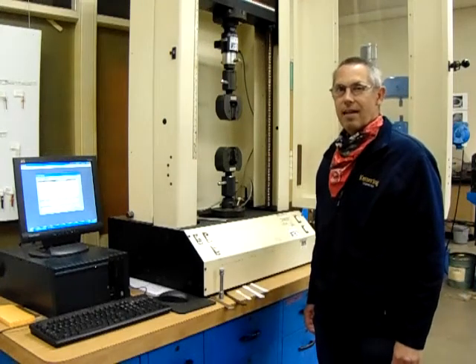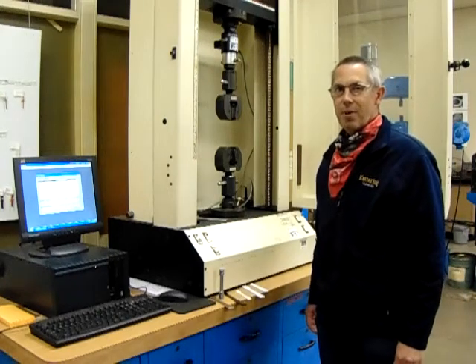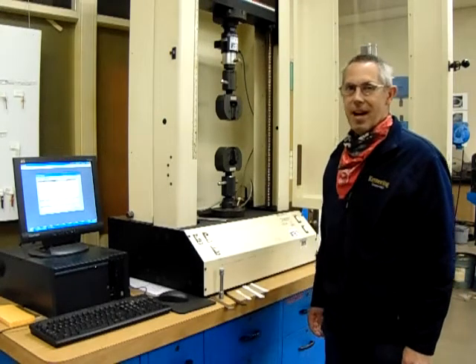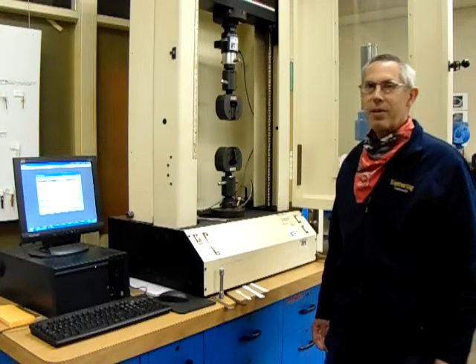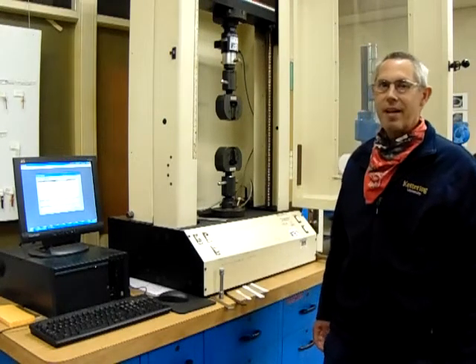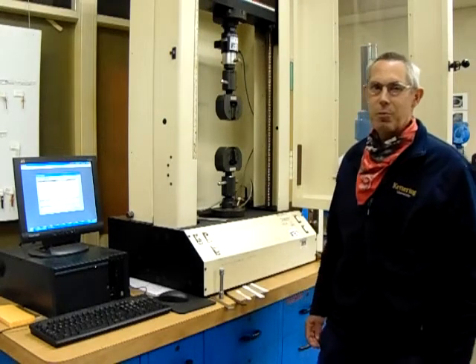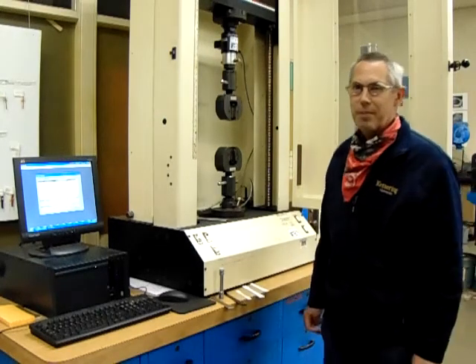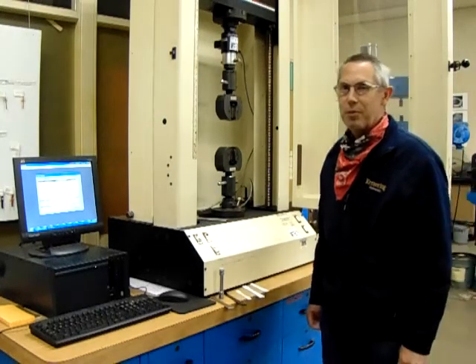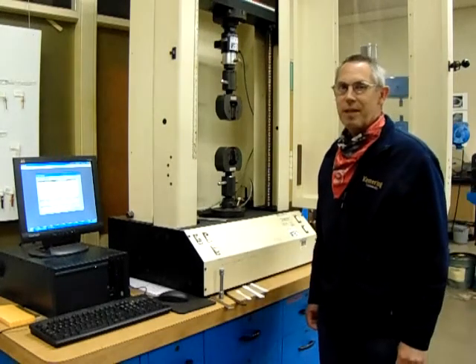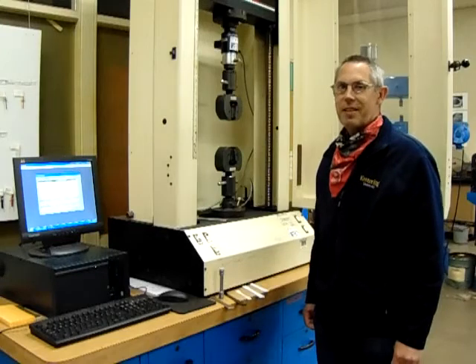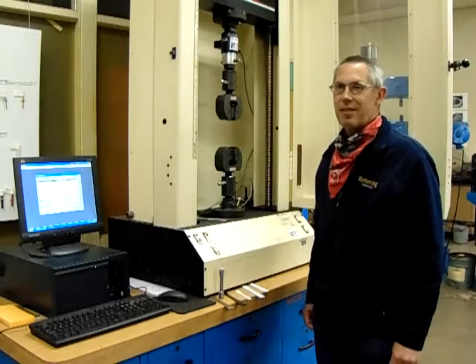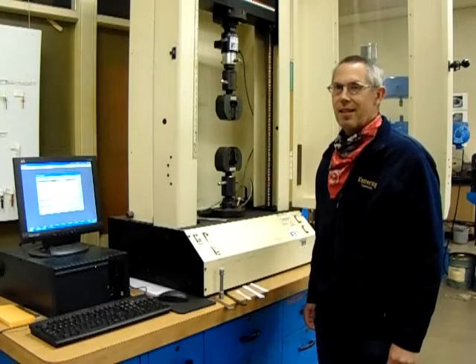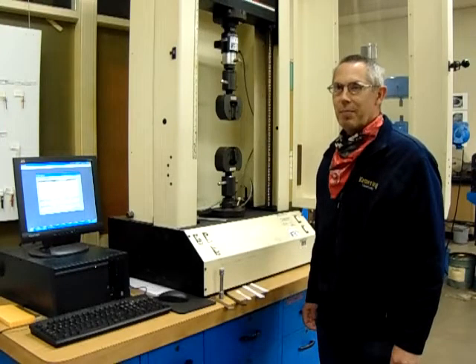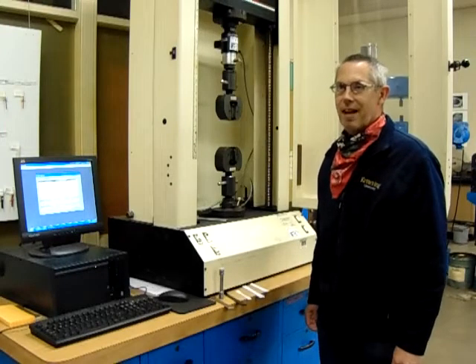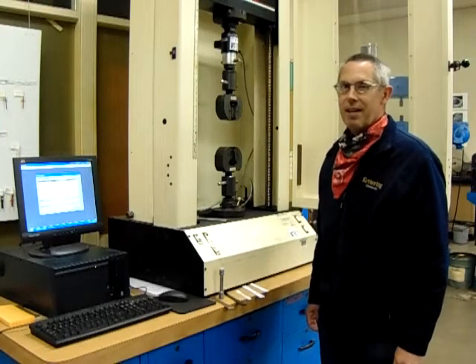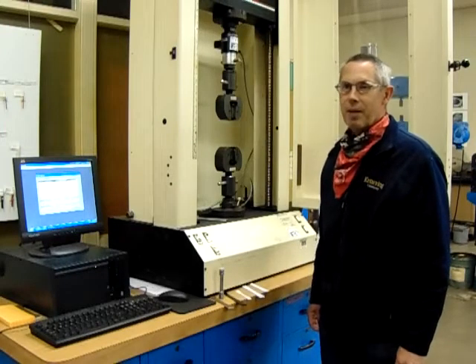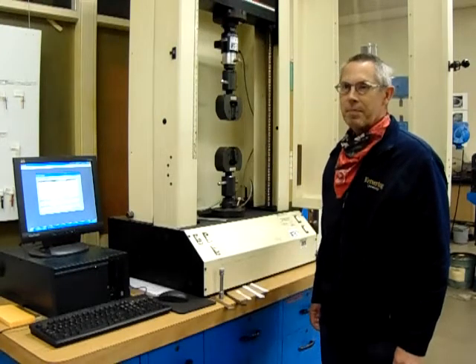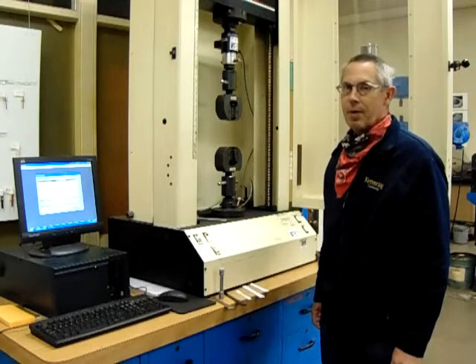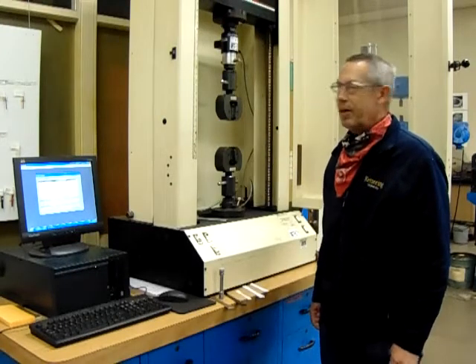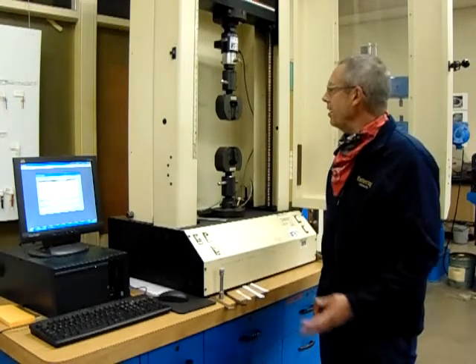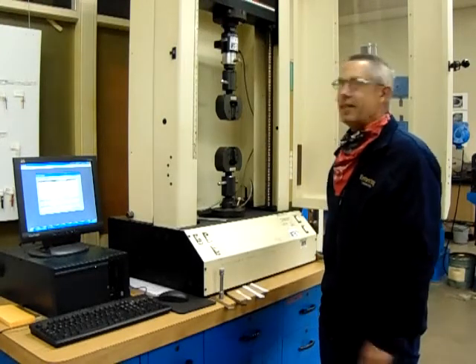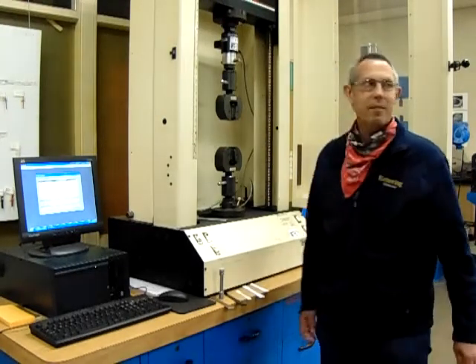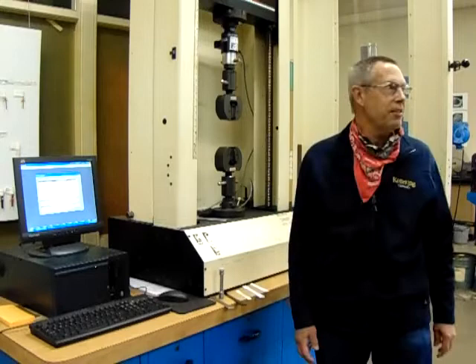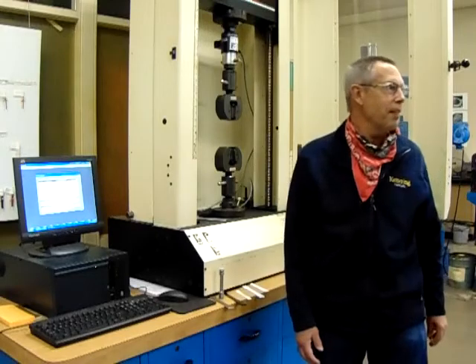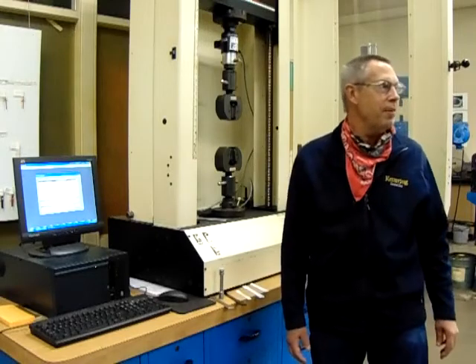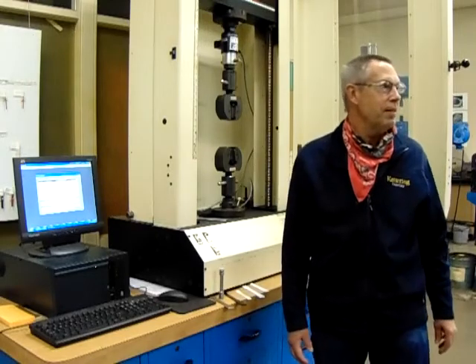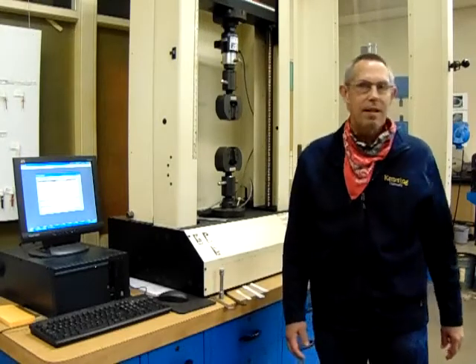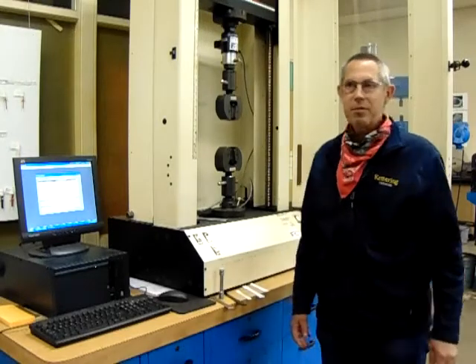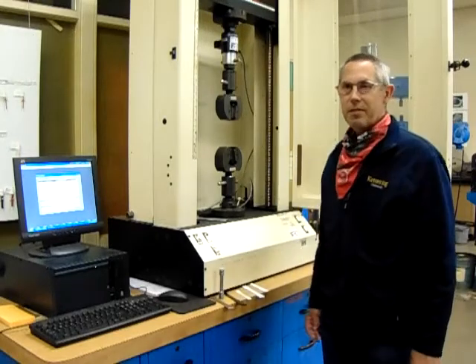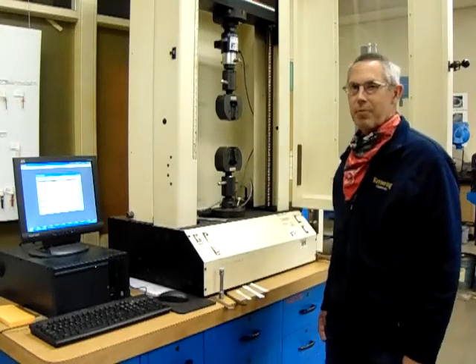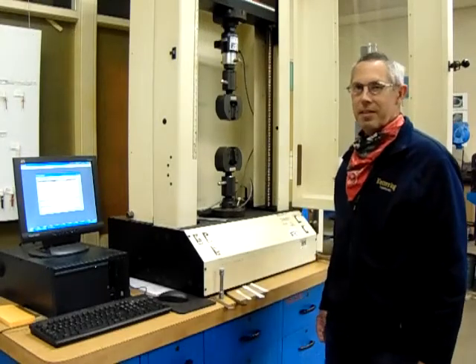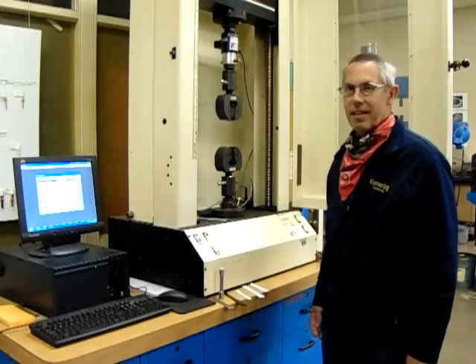Good morning, IAMI 100 labs. Welcome to week six, May 11. We're here in the engineering materials lab. Mr. Richardson, what are we doing here today?